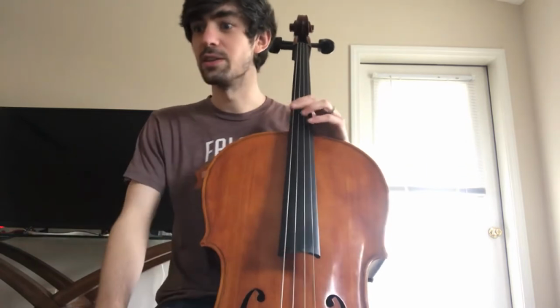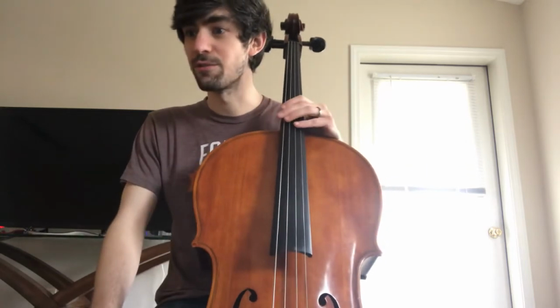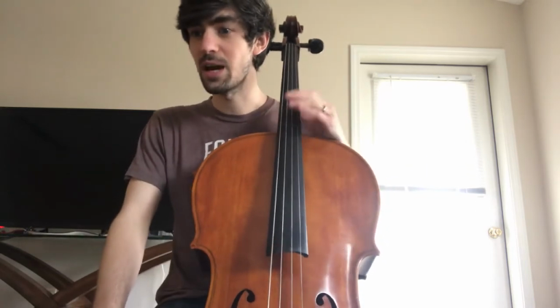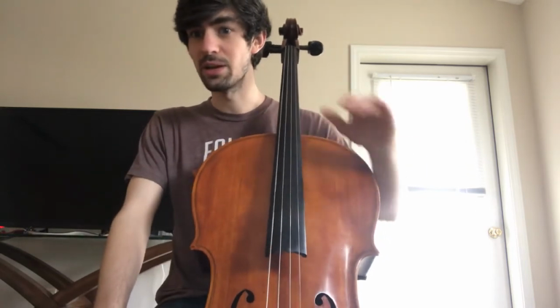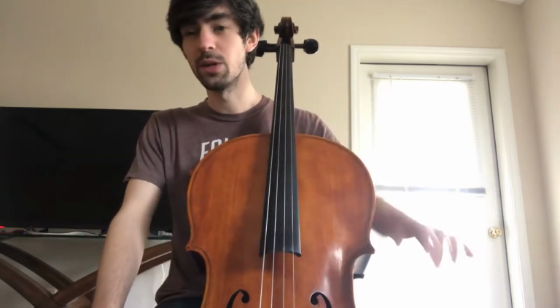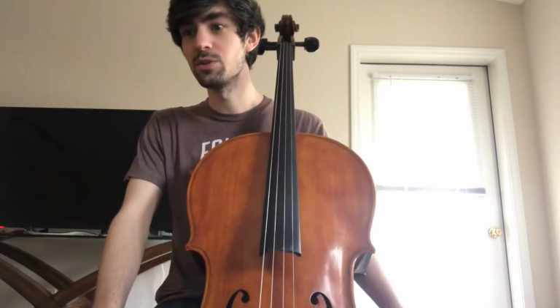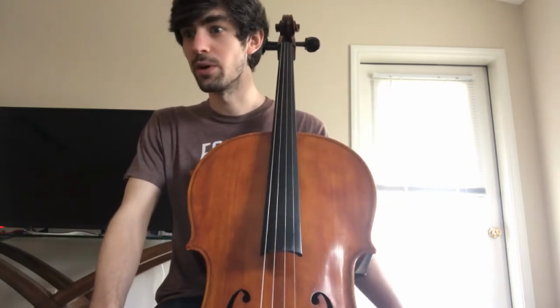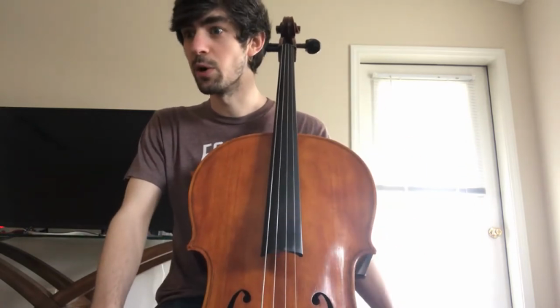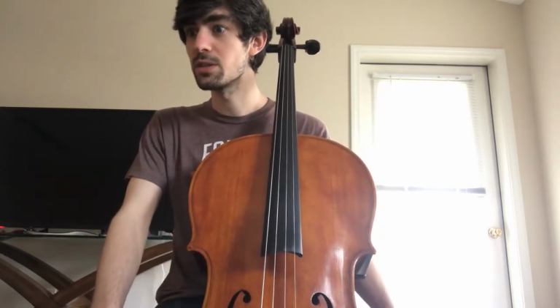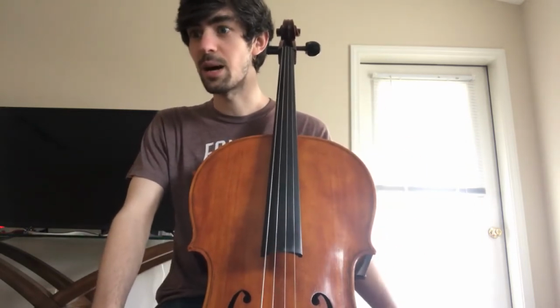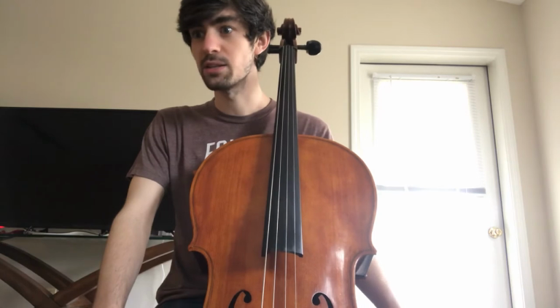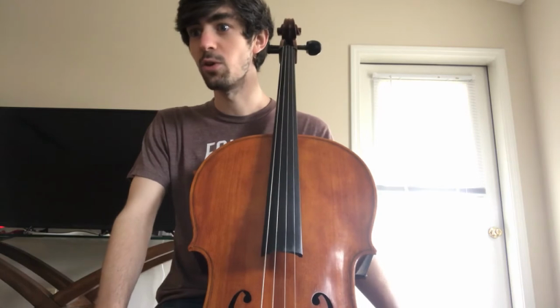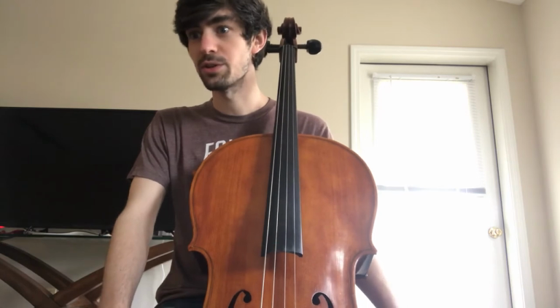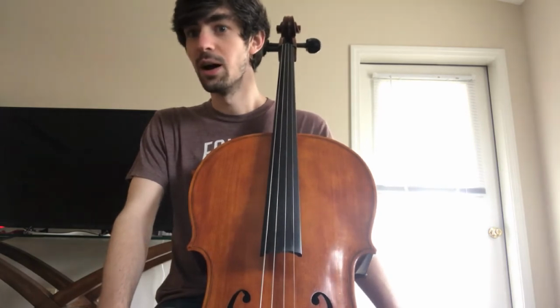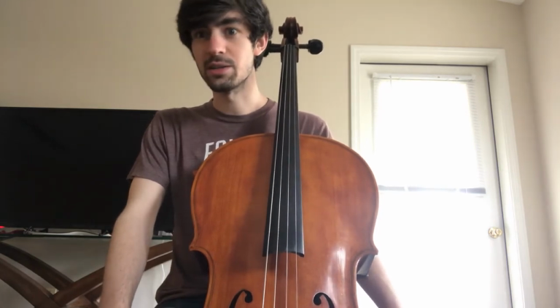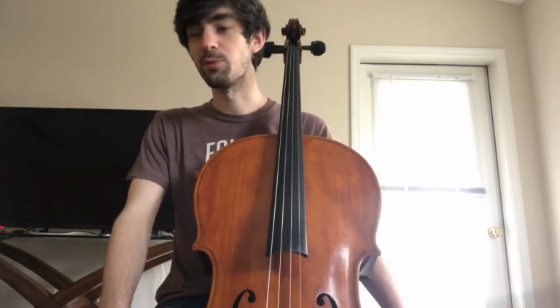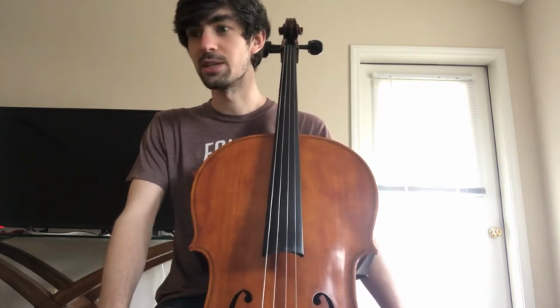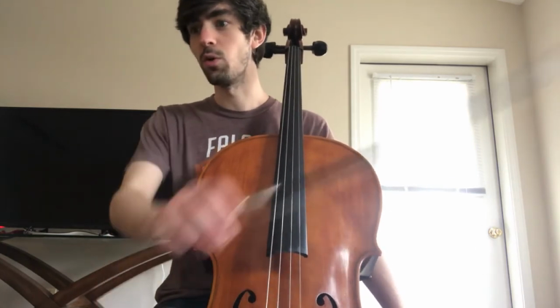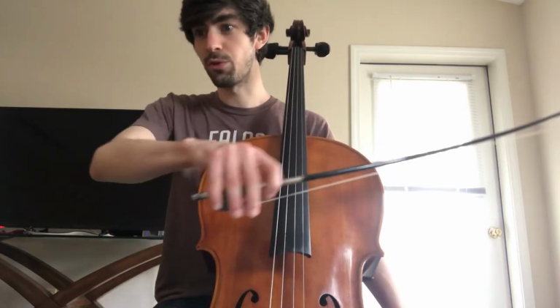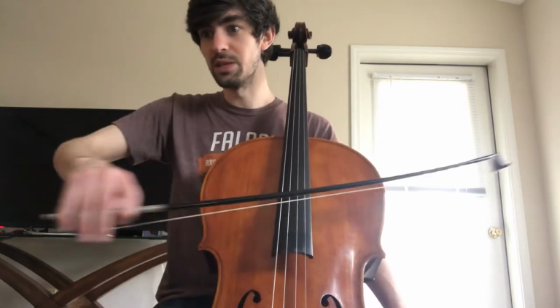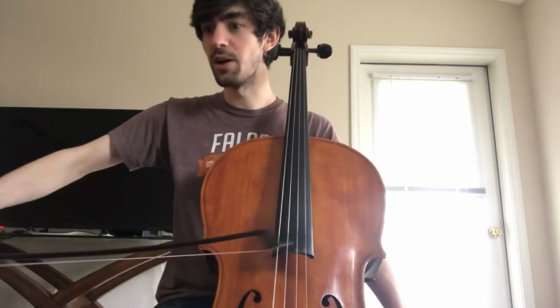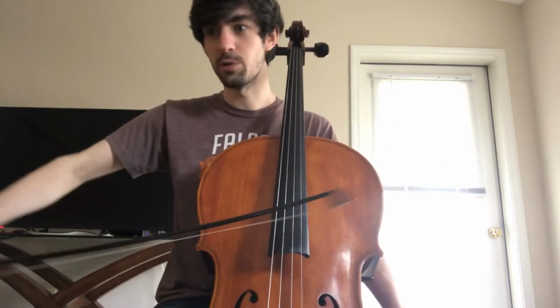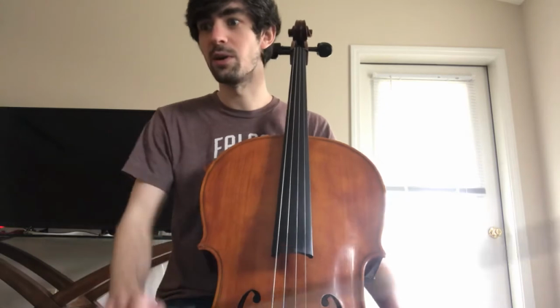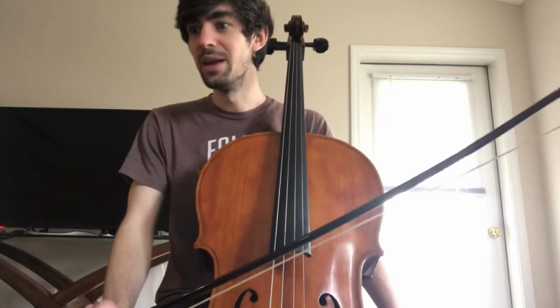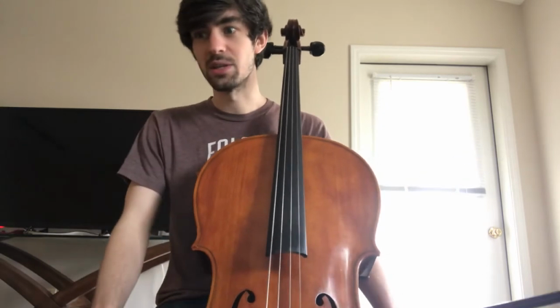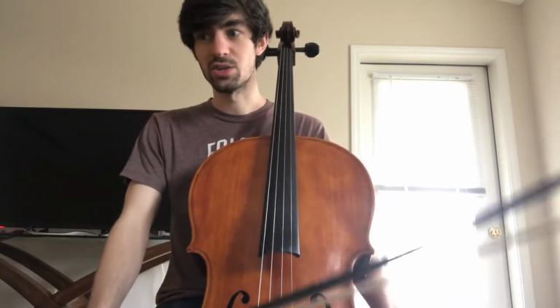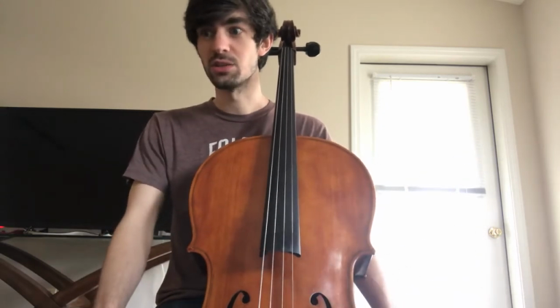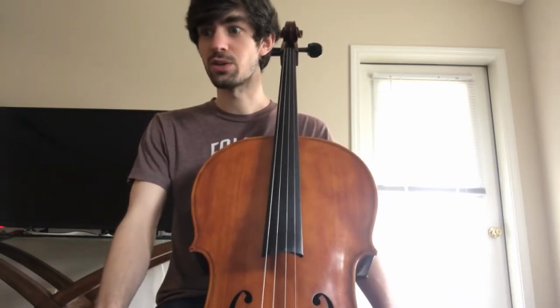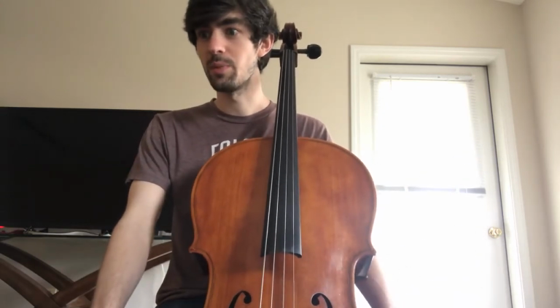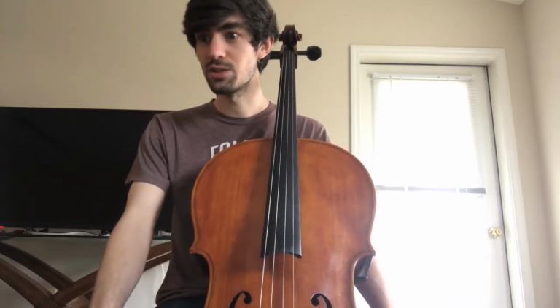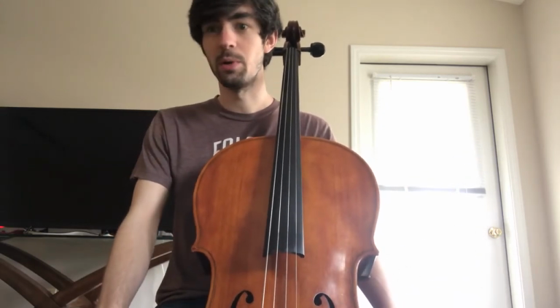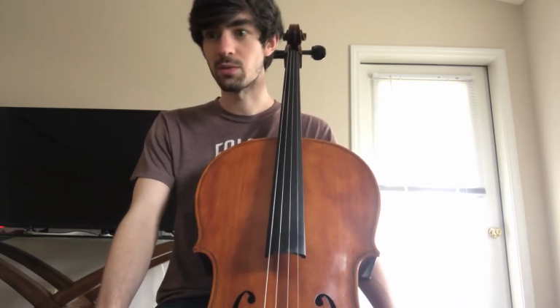This is the first time at this point in the music where the bows stop lasting for a whole measure. A lot of the stuff before this, it's a whole three beats of down, whole three beats of up. Now there's a lot of changes, so make sure you're really paying attention to the bowing that's written.